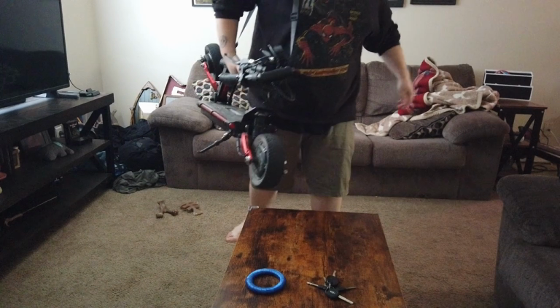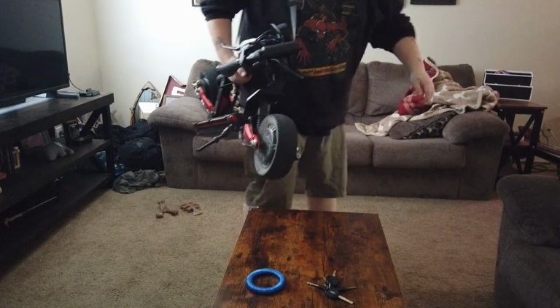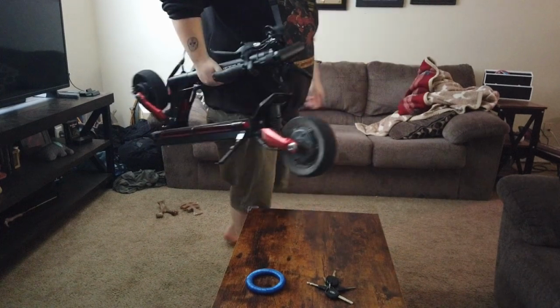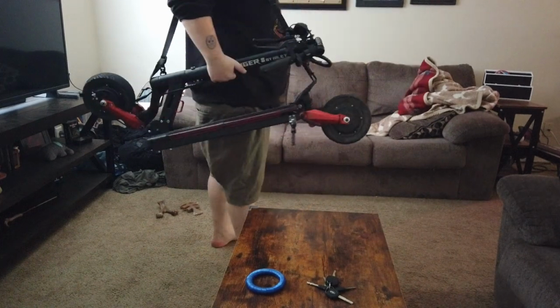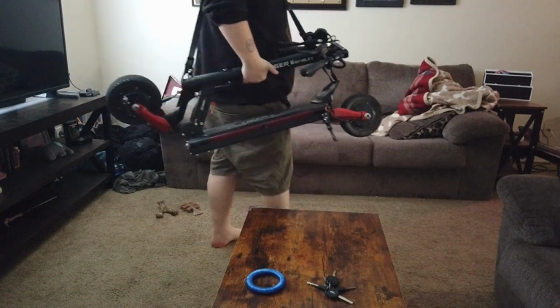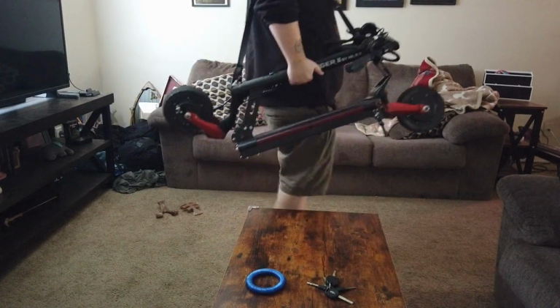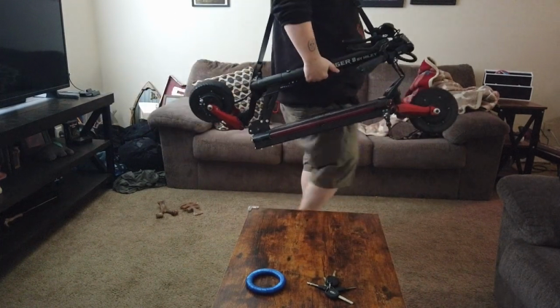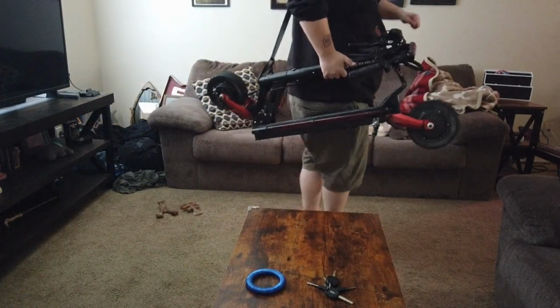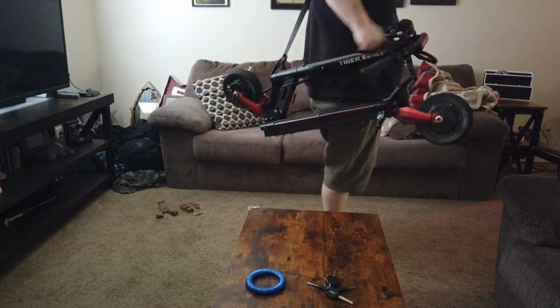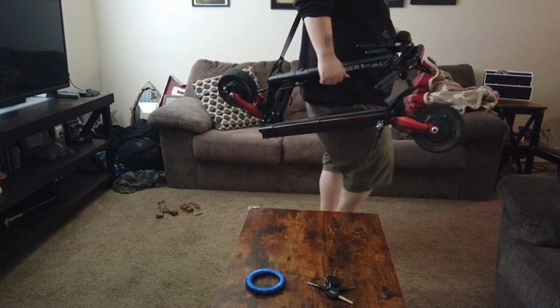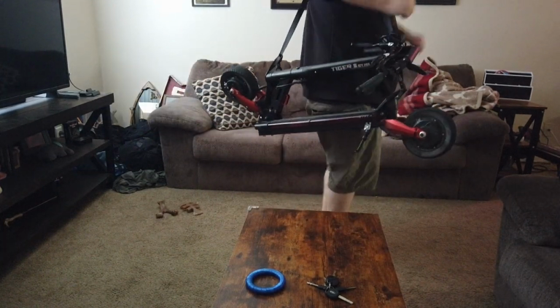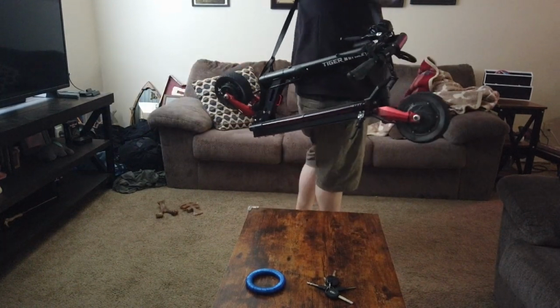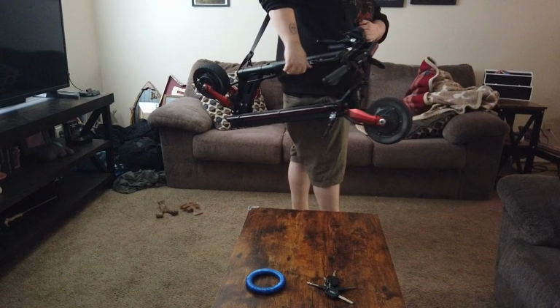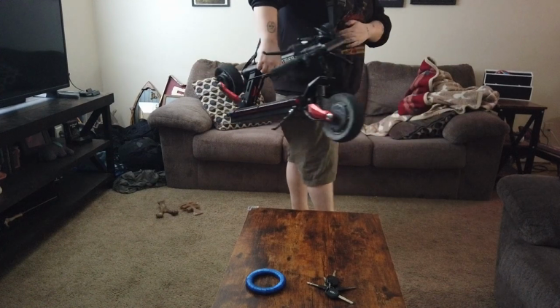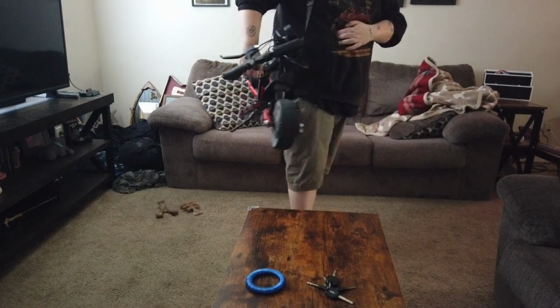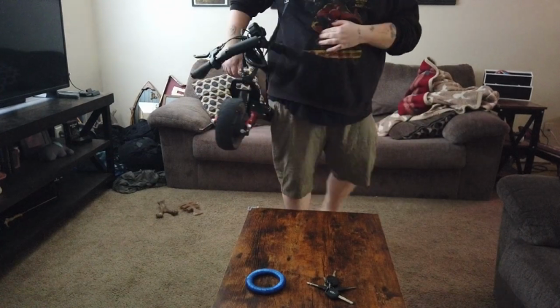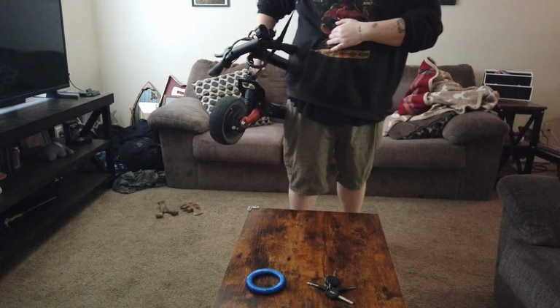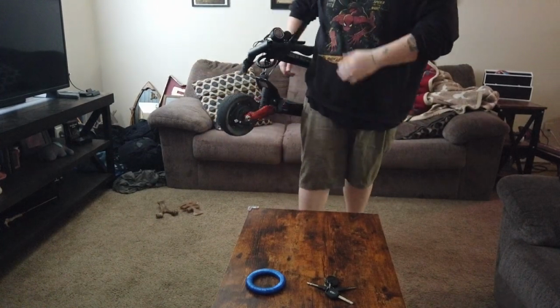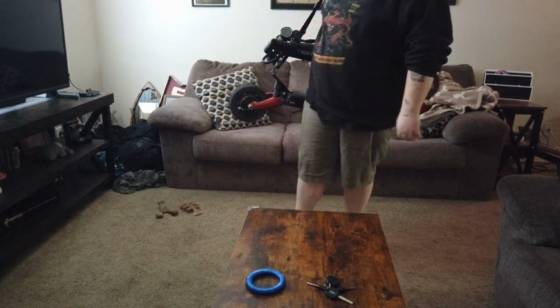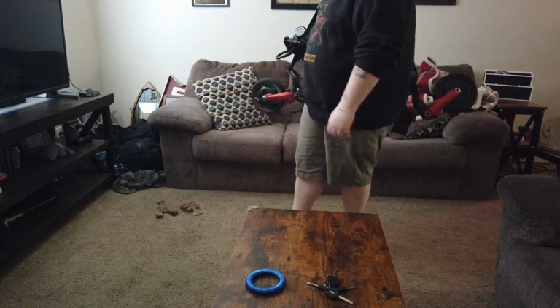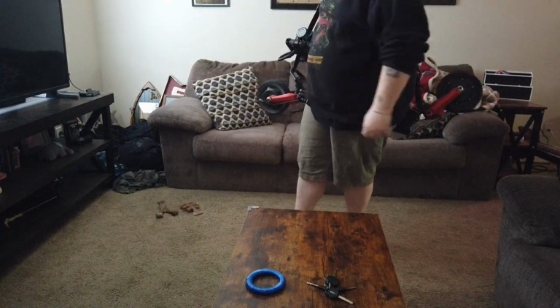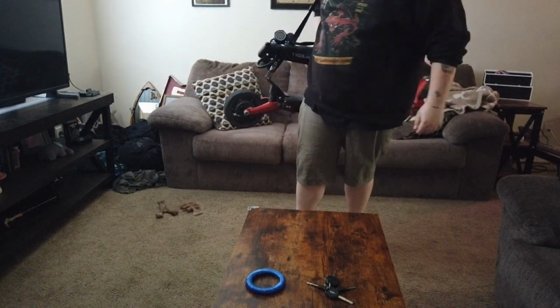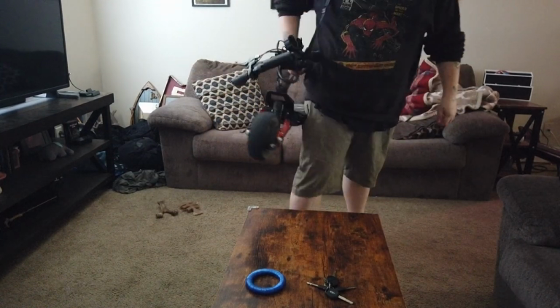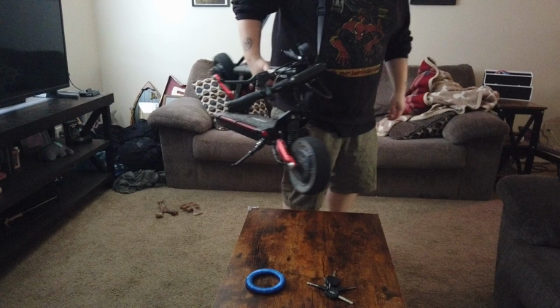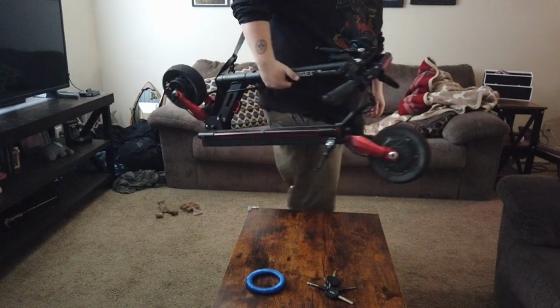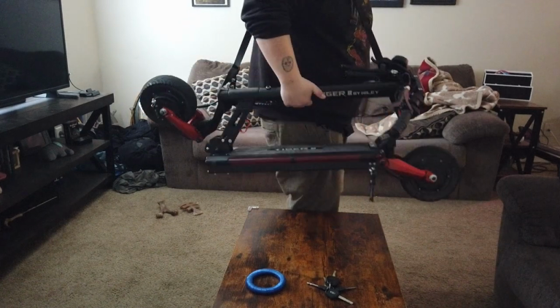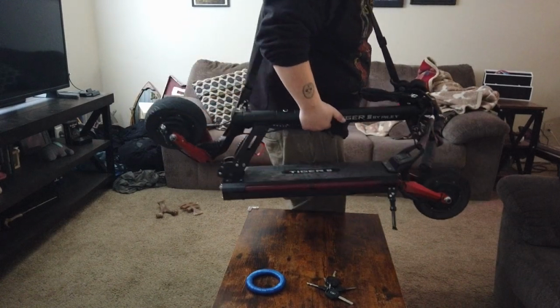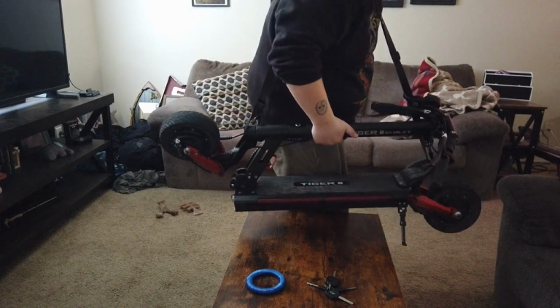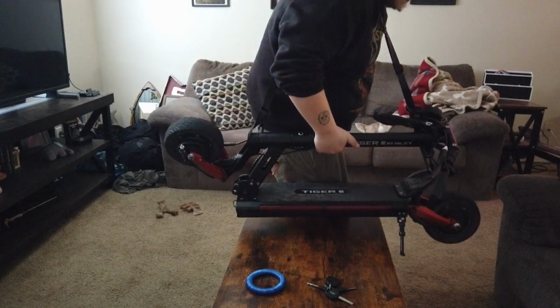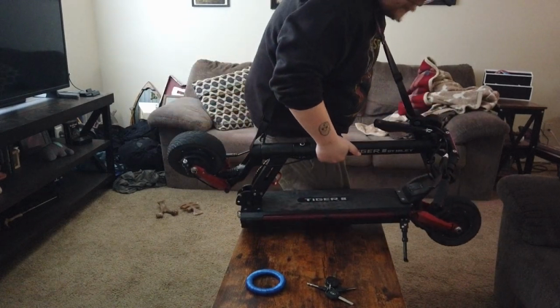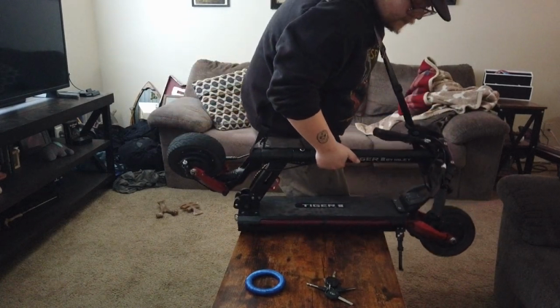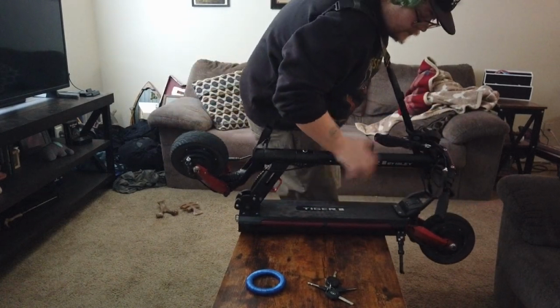Like if I needed to run somewhere with it, I could like this. So I don't think taking it on a bus or a train is gonna be too difficult, as long as it's not super super cramped.